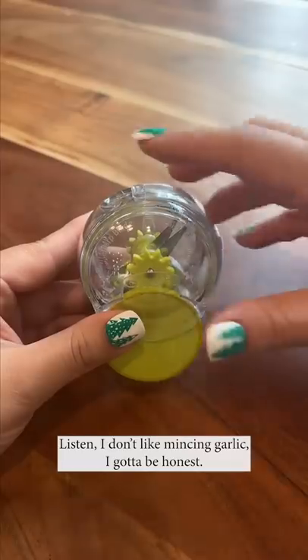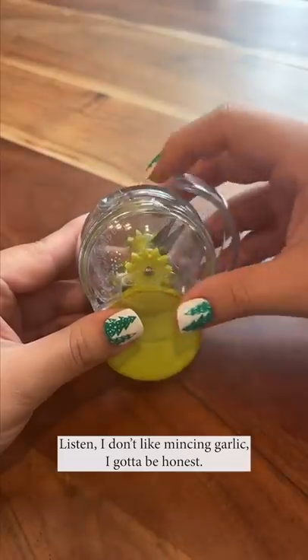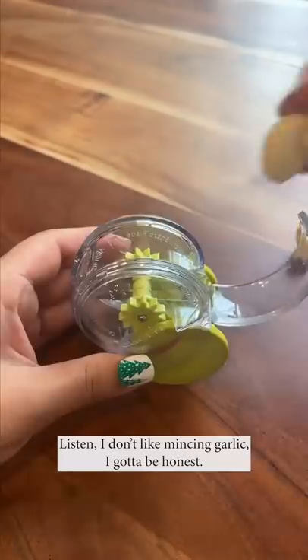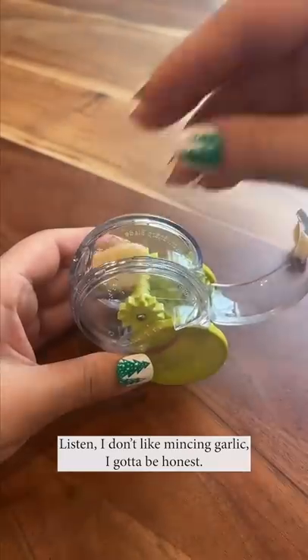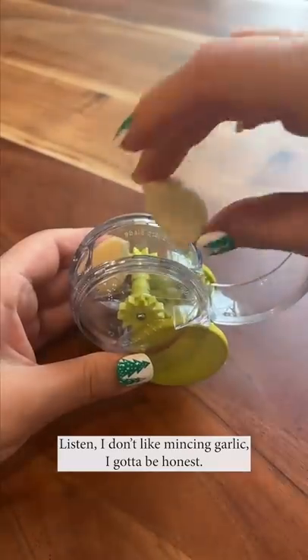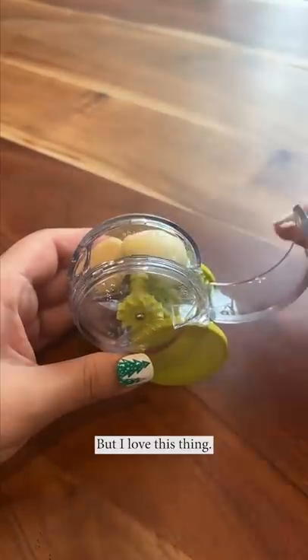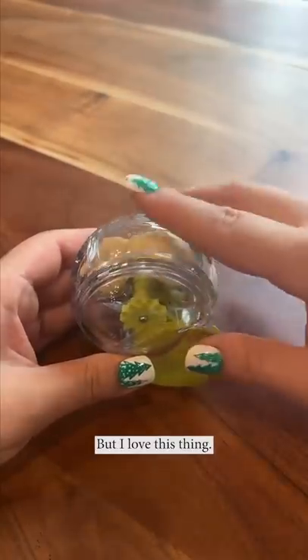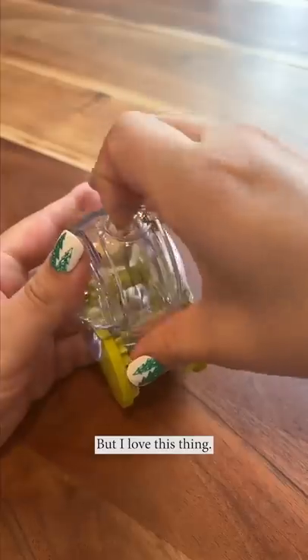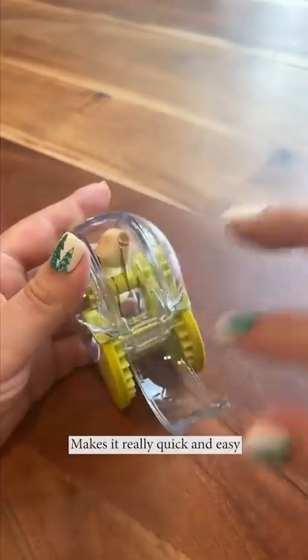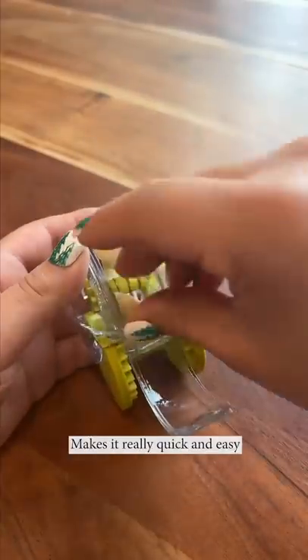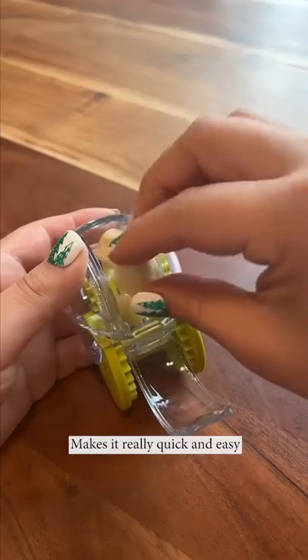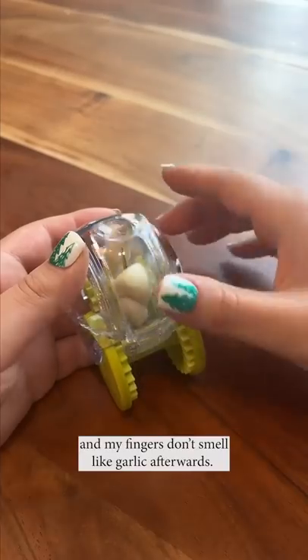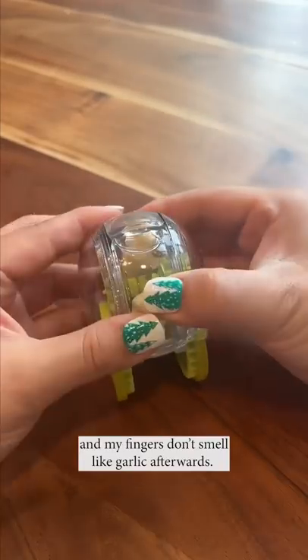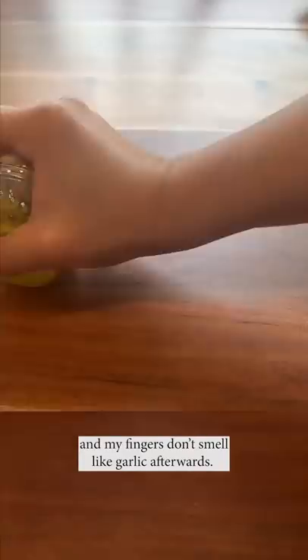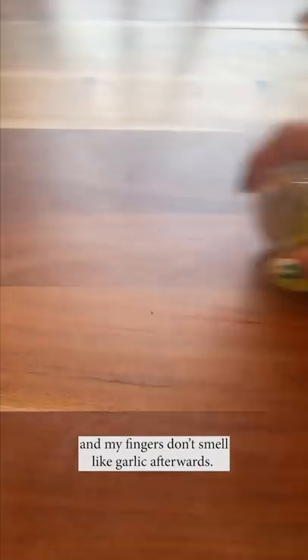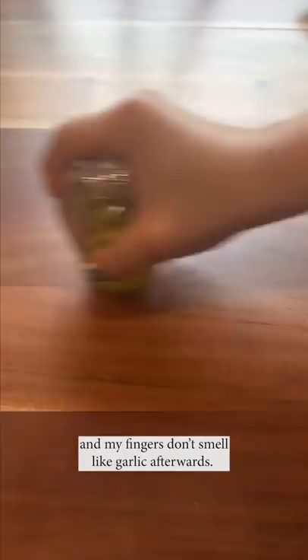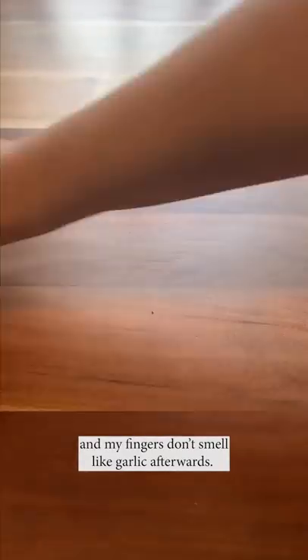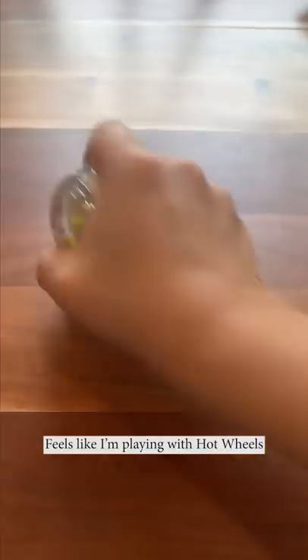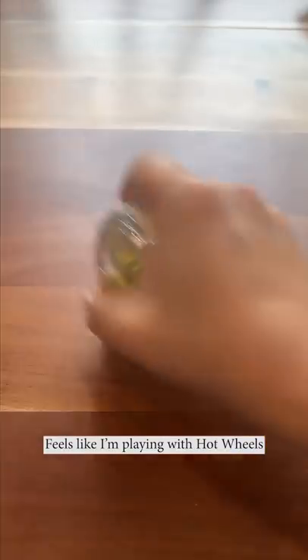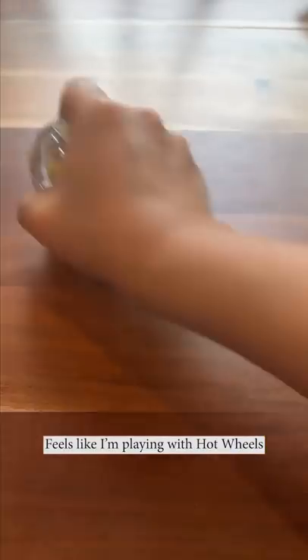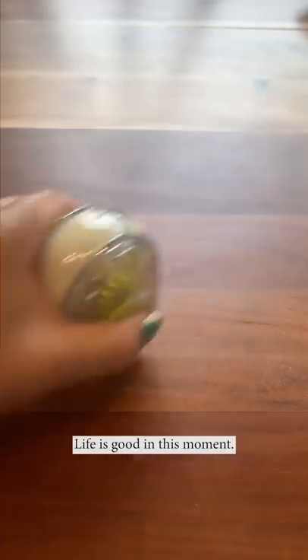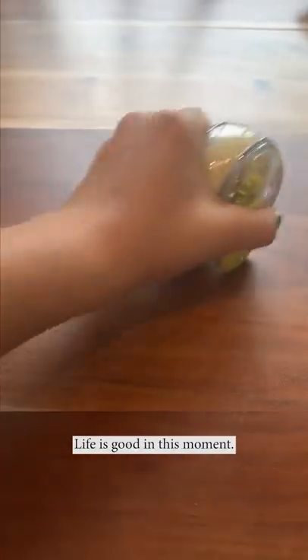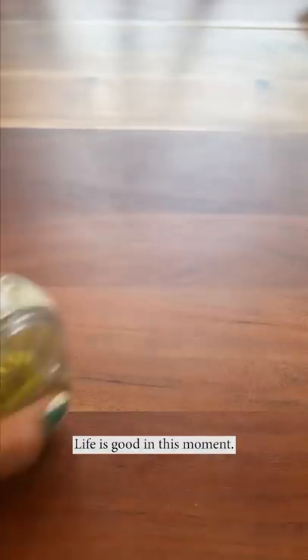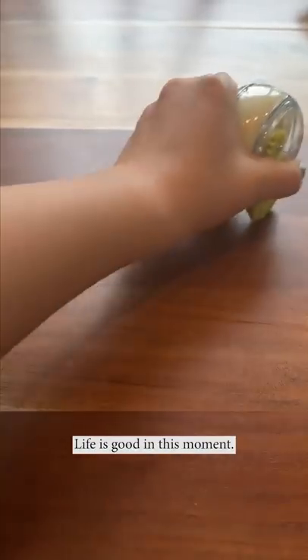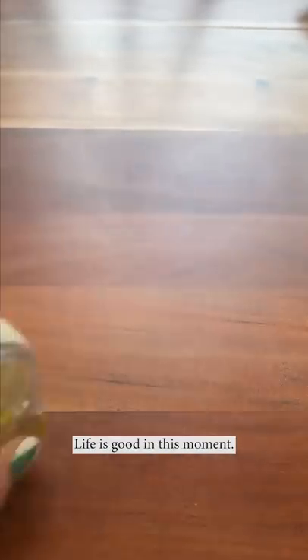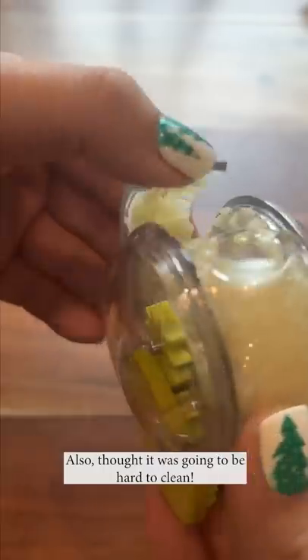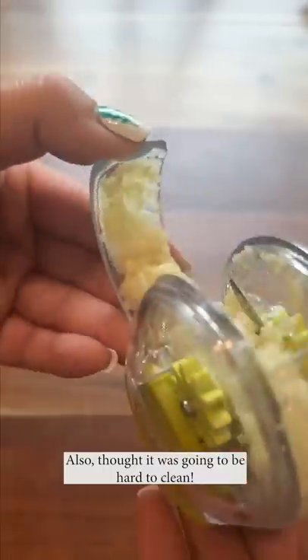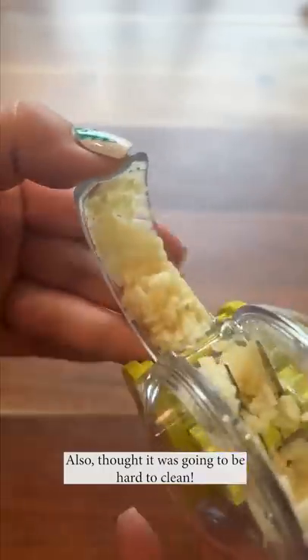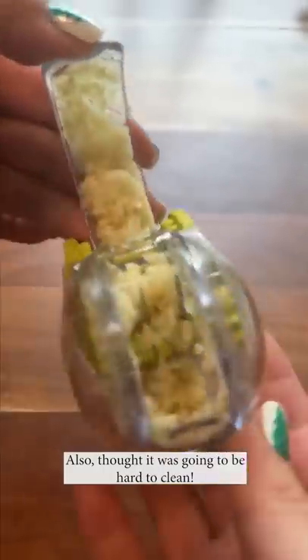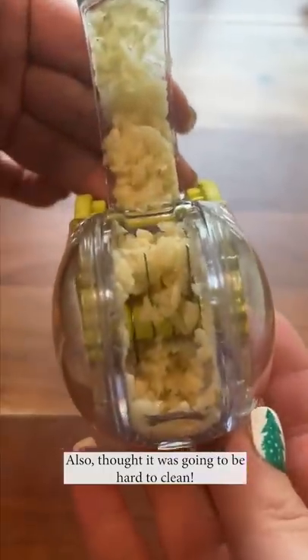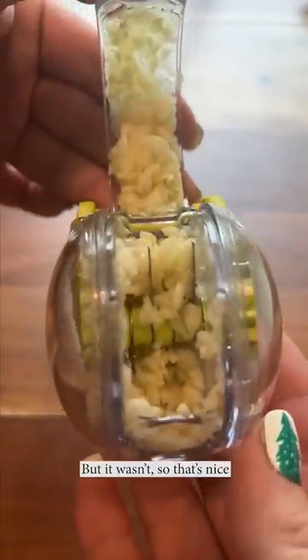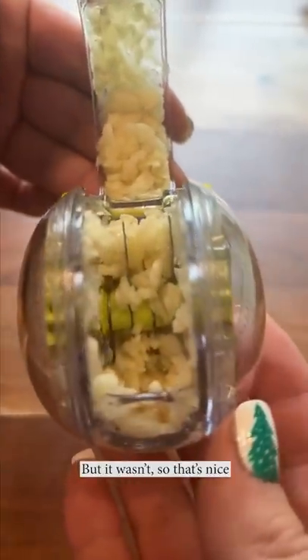Listen, I don't like mincing garlic, I gotta be honest, but I love this thing. Makes it really quick and easy, and my fingers don't smell like garlic afterwards. Feels like I'm playing with Hot Wheels. Life is good in this moment. Also, thought it was gonna be hard to clean, but it wasn't, so that's nice.